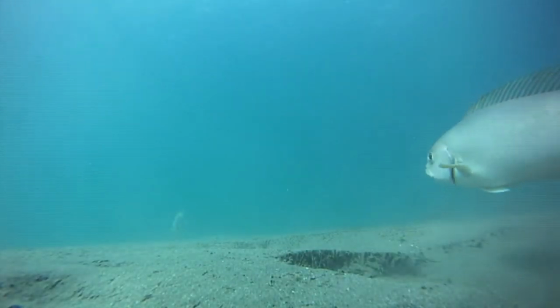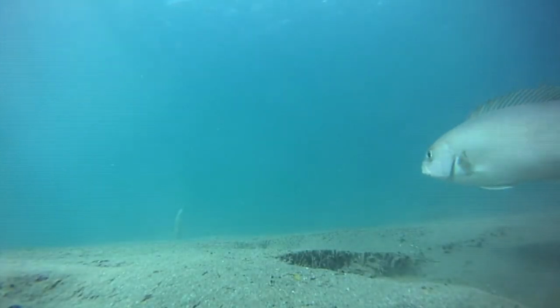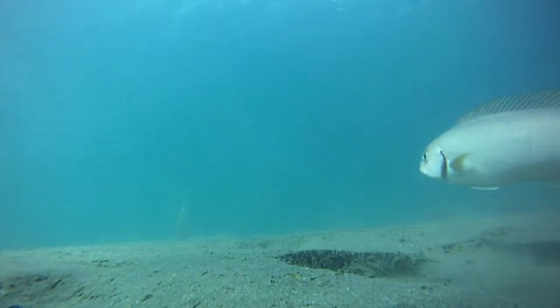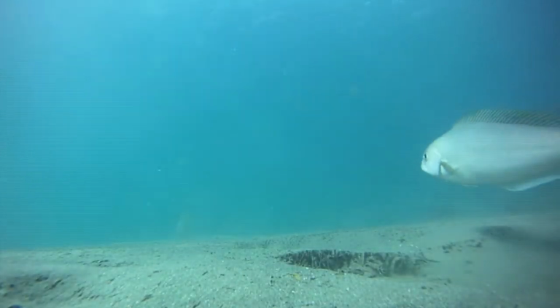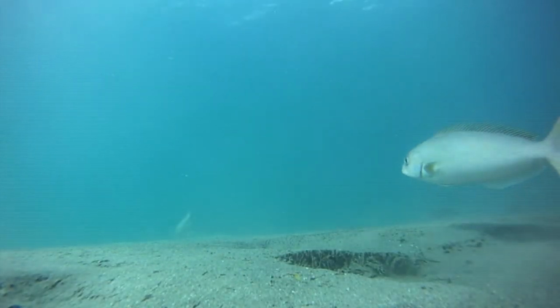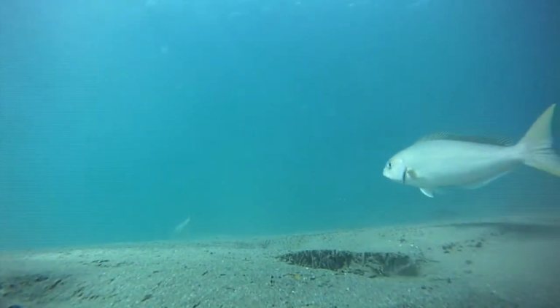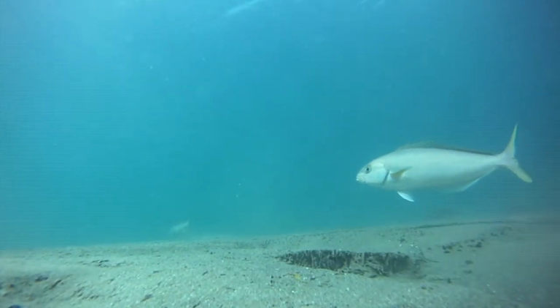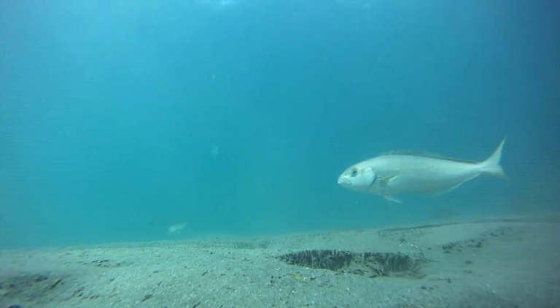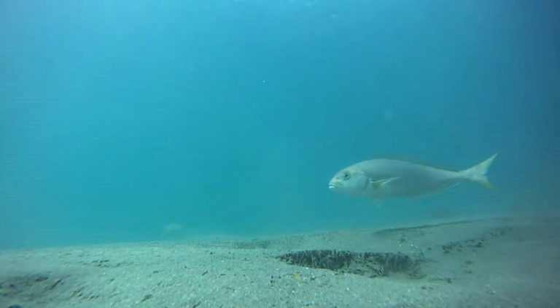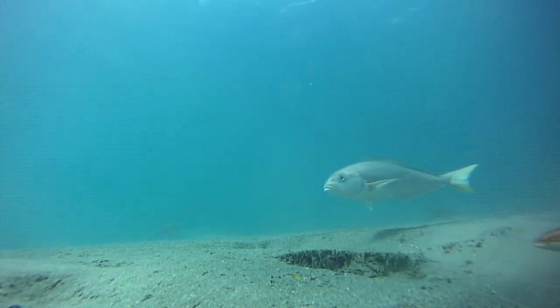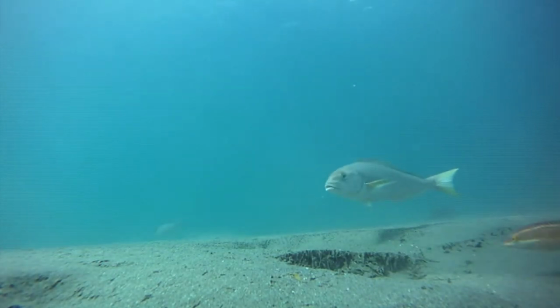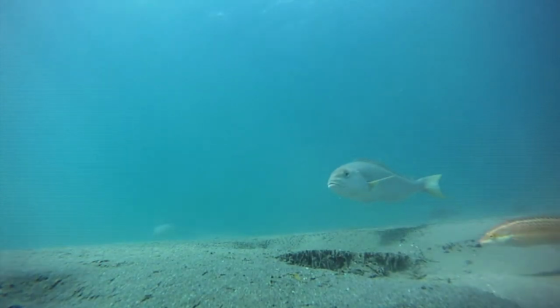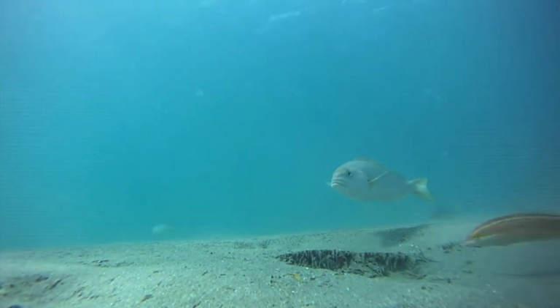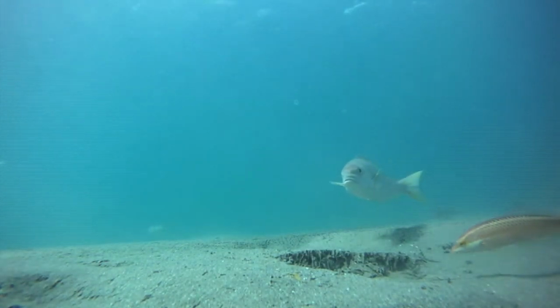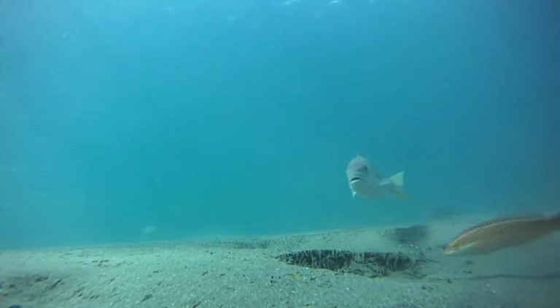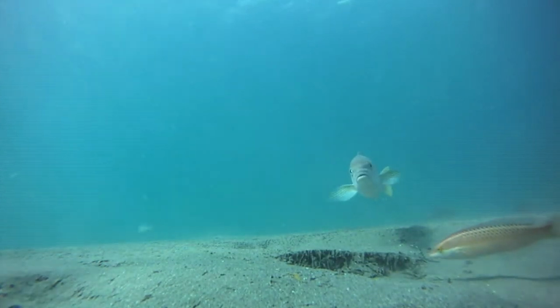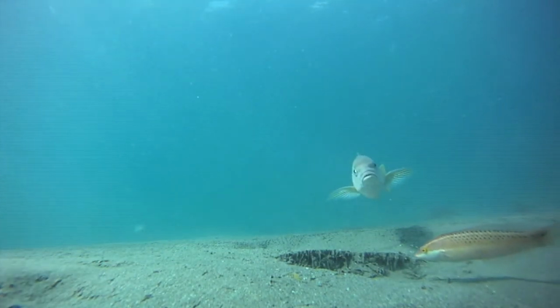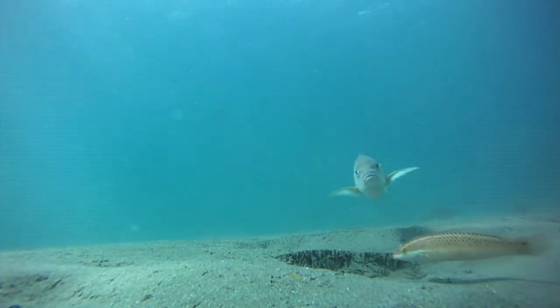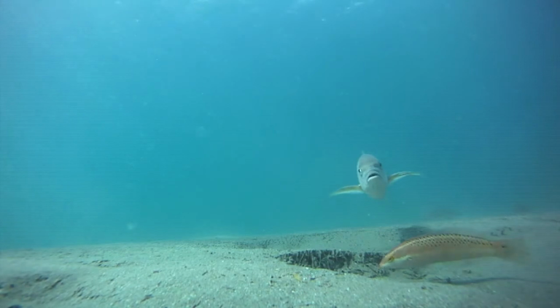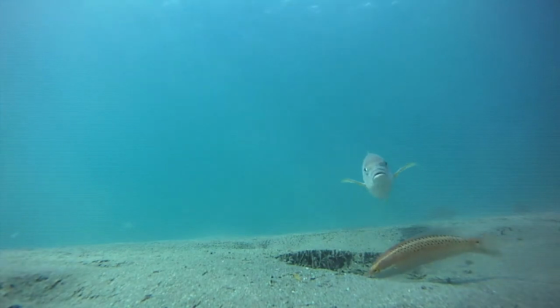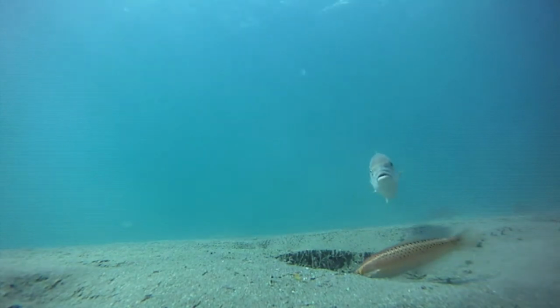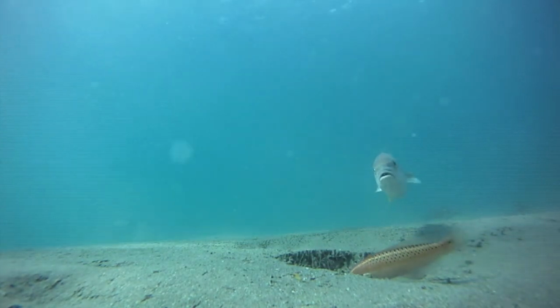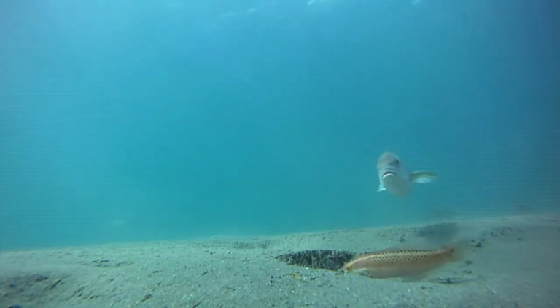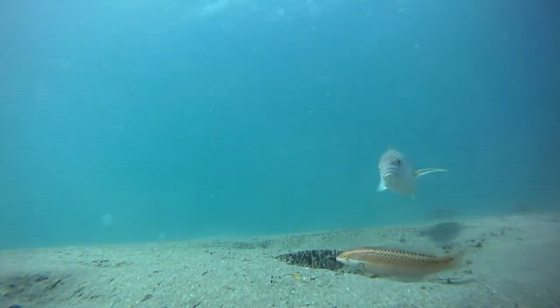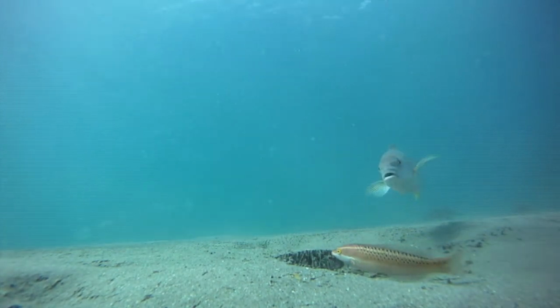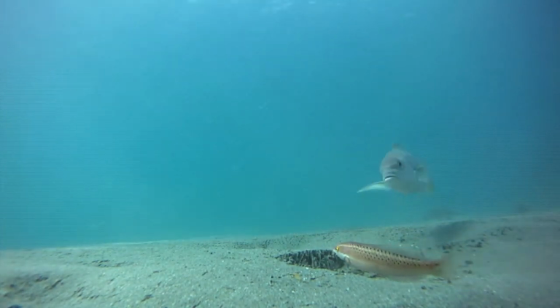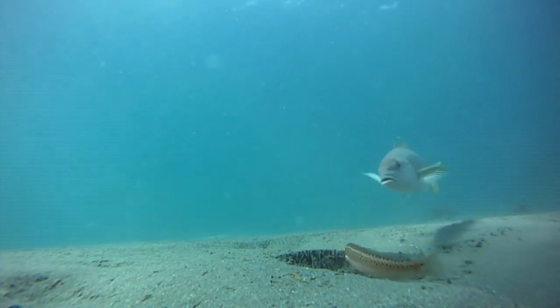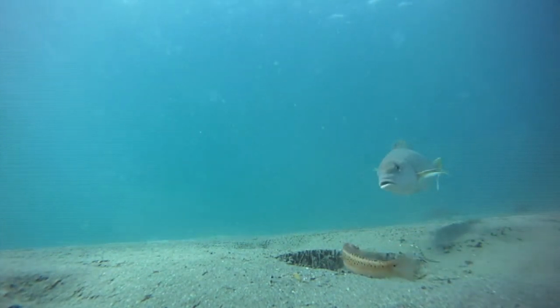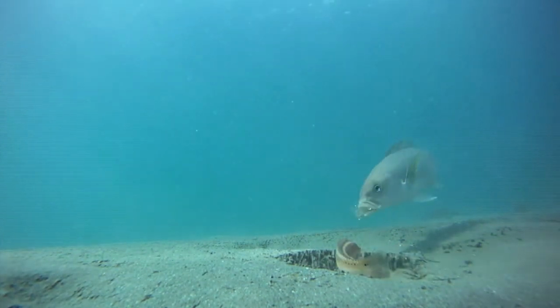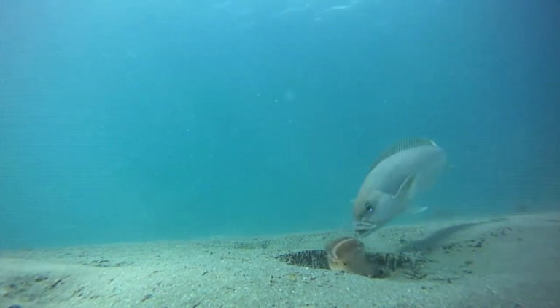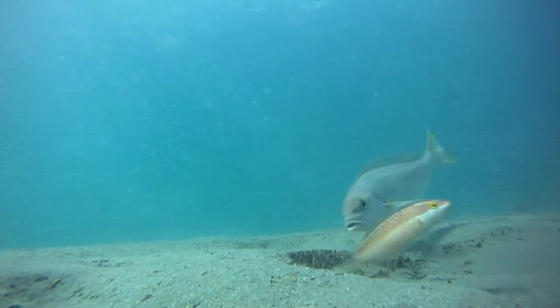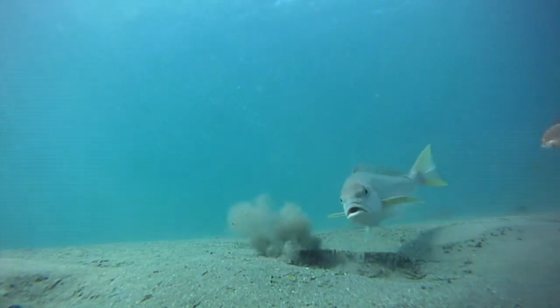Whitefish seem to dominate these pits, but they are not territorial. Highly mobile, whitefish may move long distances in search of food. At night, they return to the same crevice in the reef to sleep.